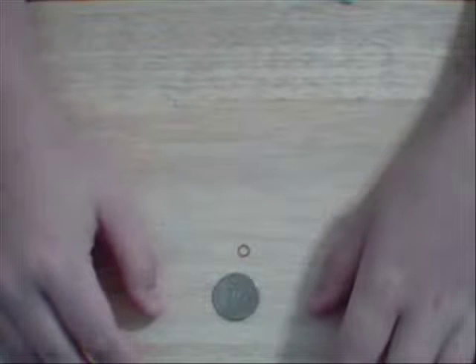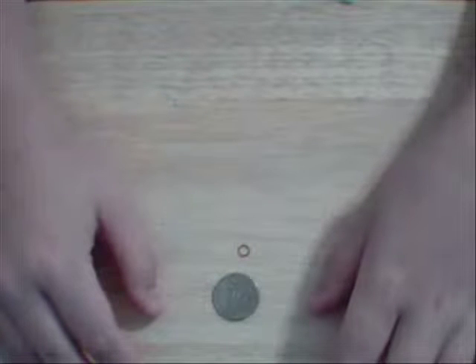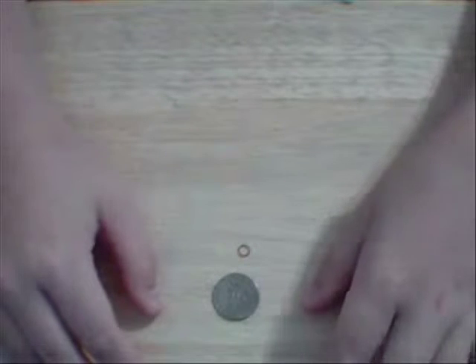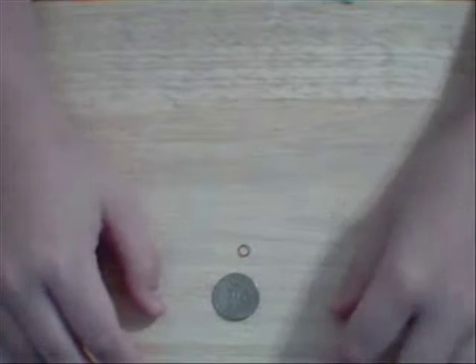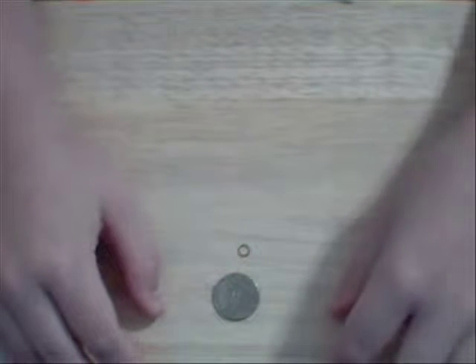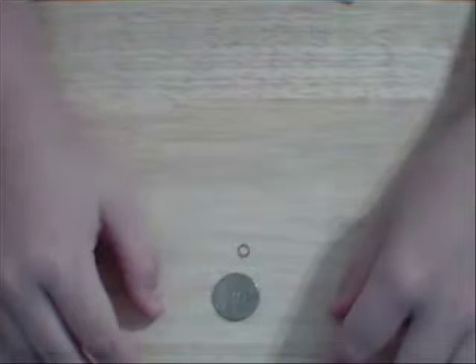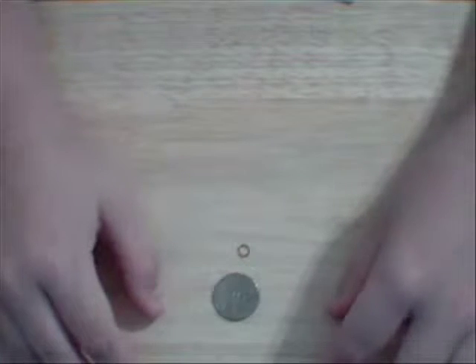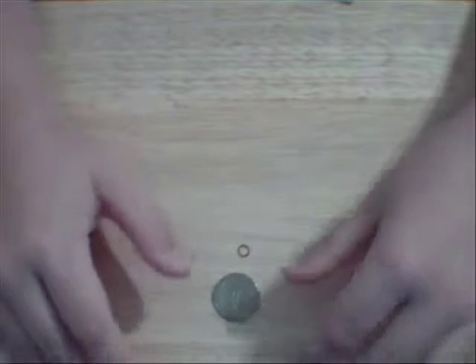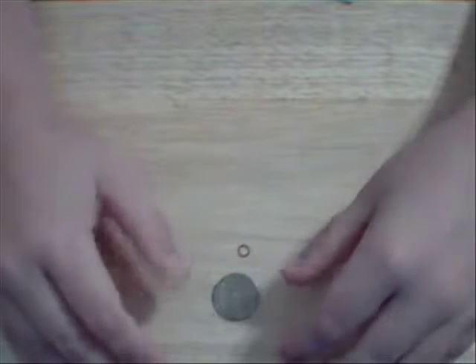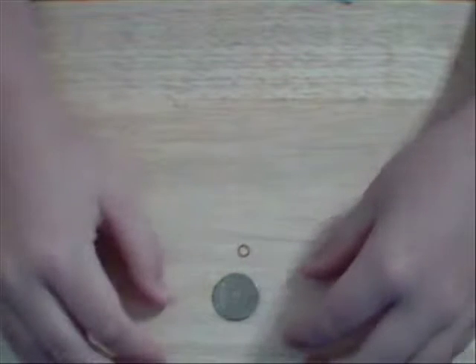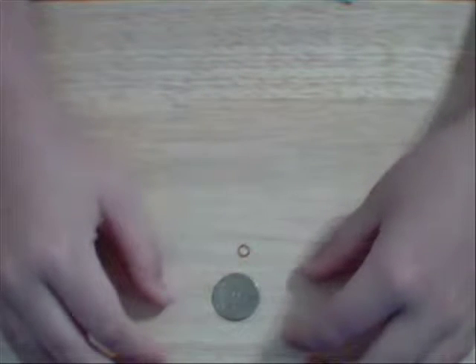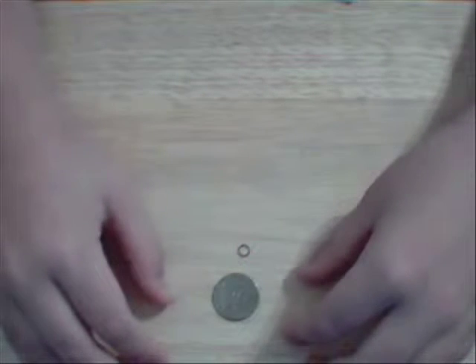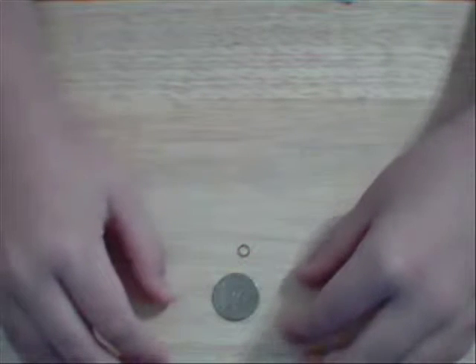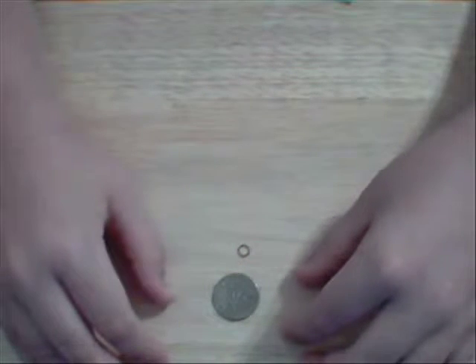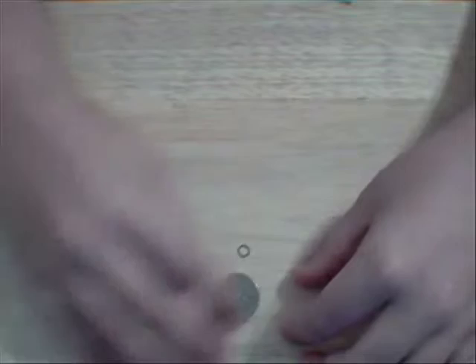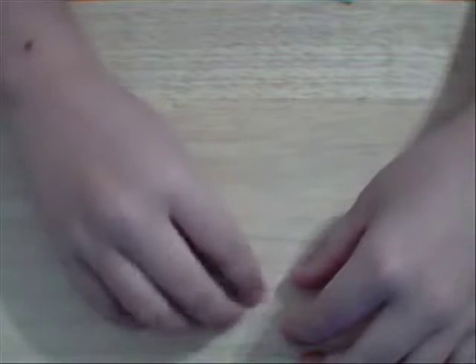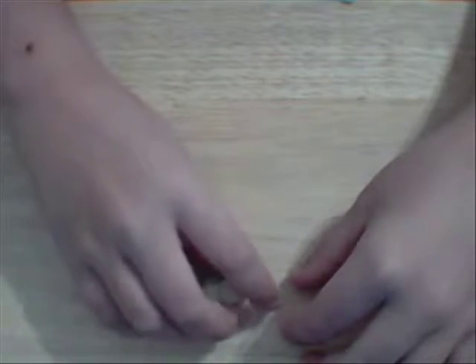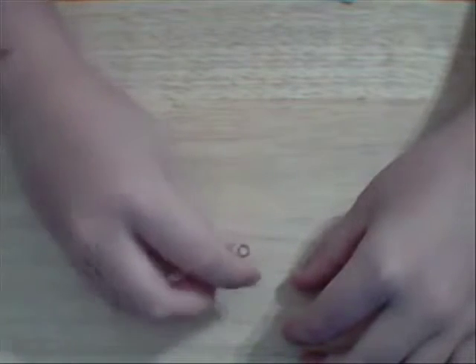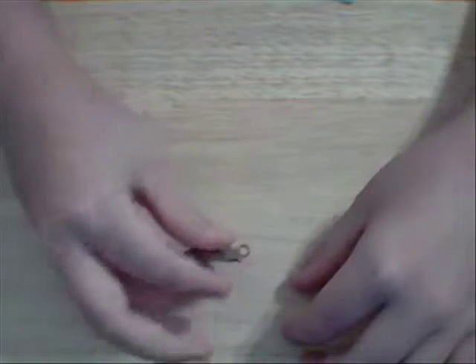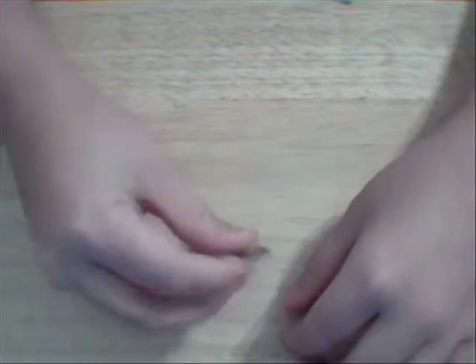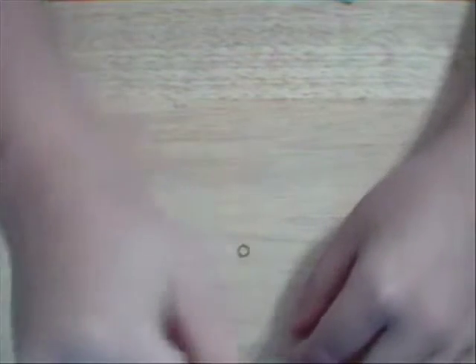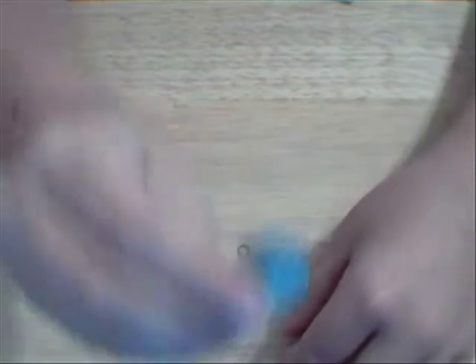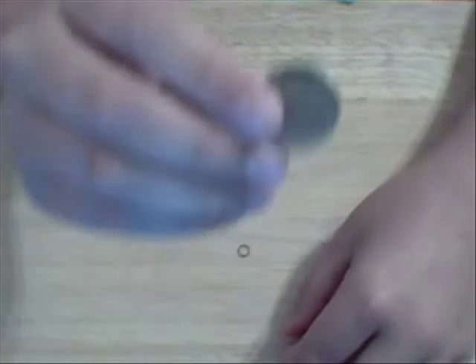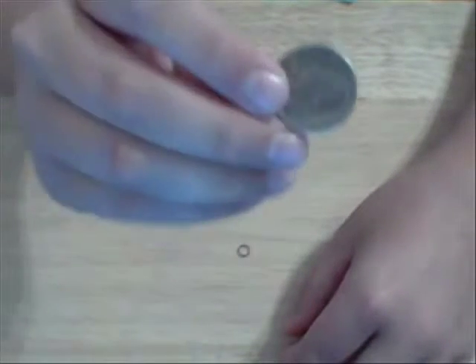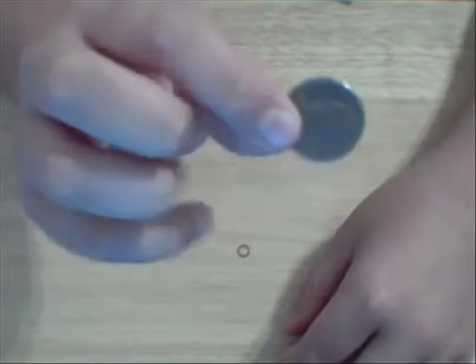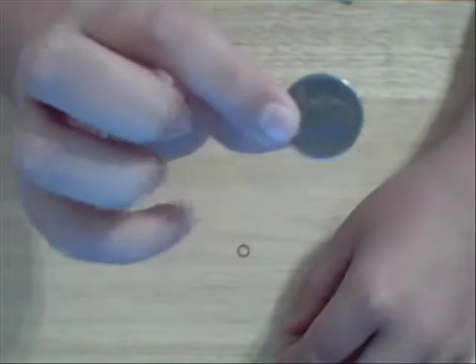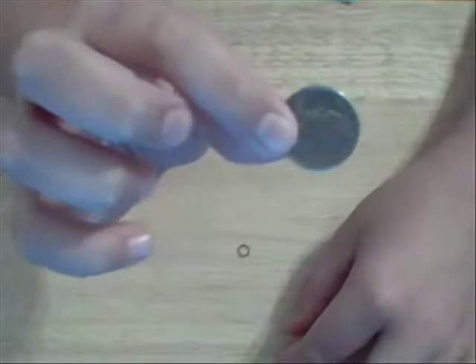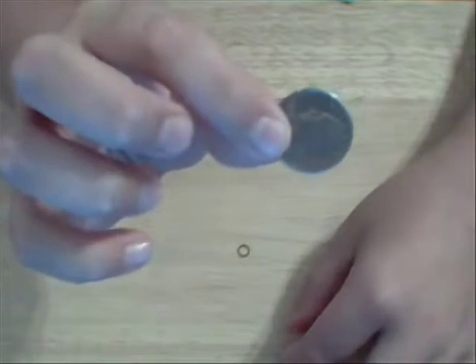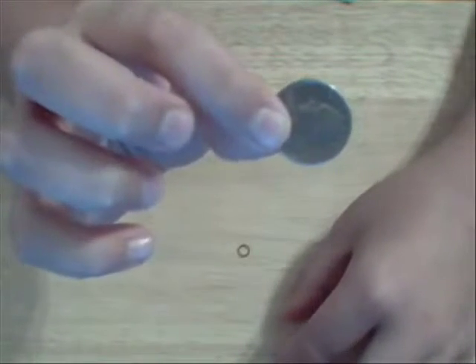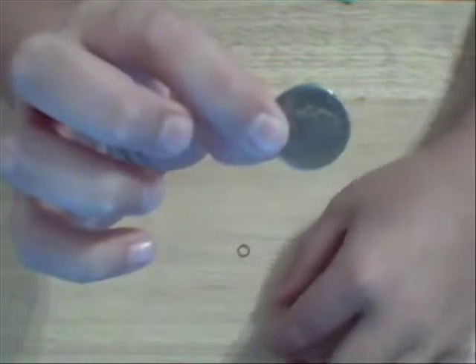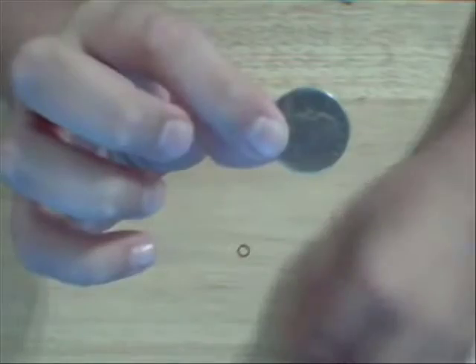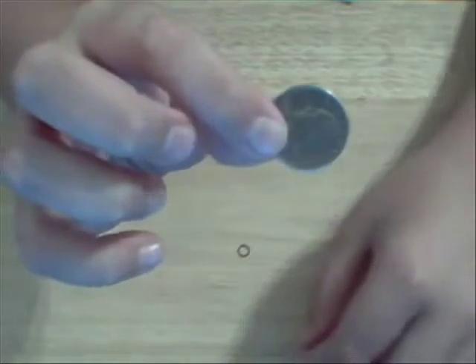Hi, today I'm going to show you a trick that everyone's been wanting to know called CoinBite Revealed. It starts out with a quarter — you act like it's a normal quarter, but it's really a gimmick.